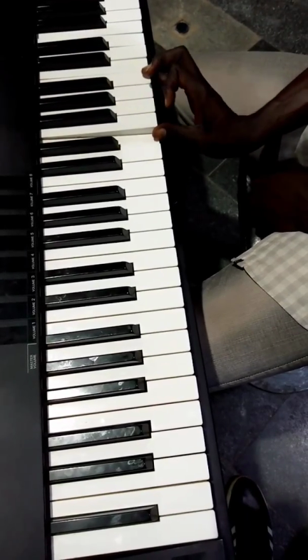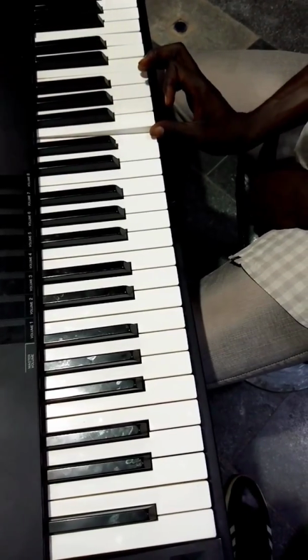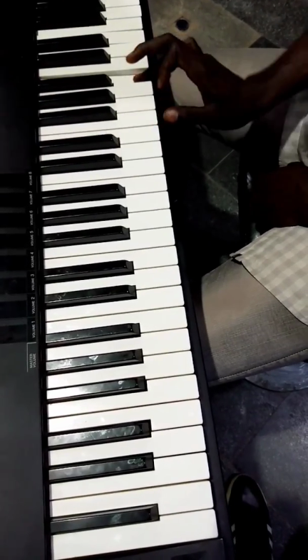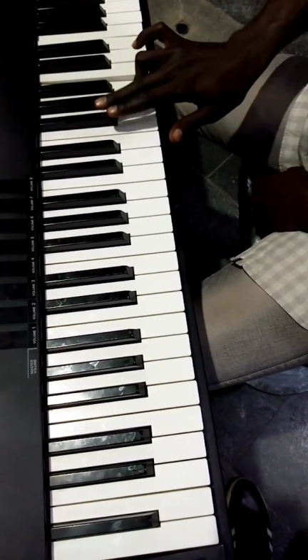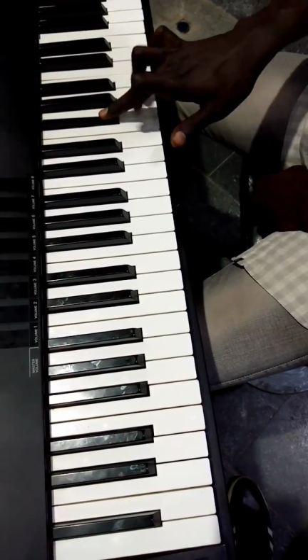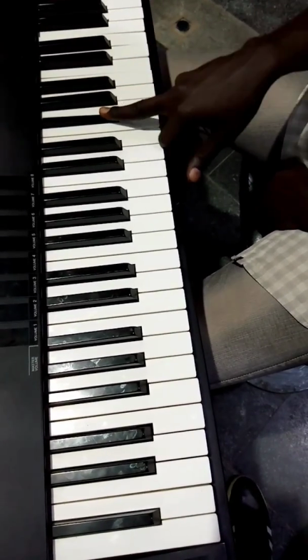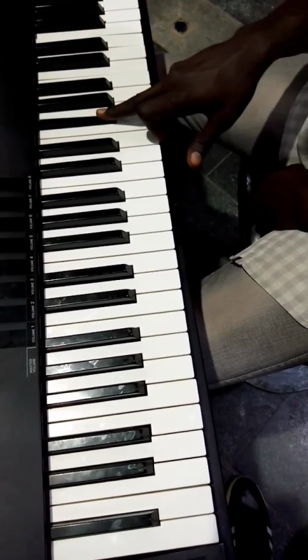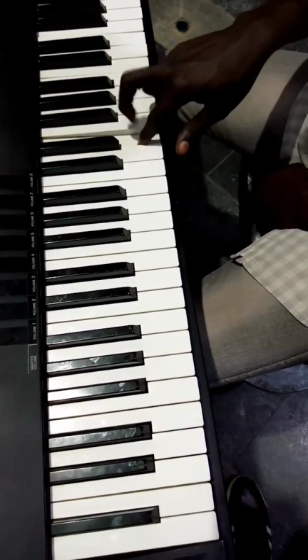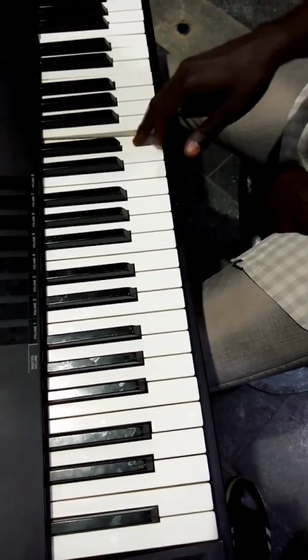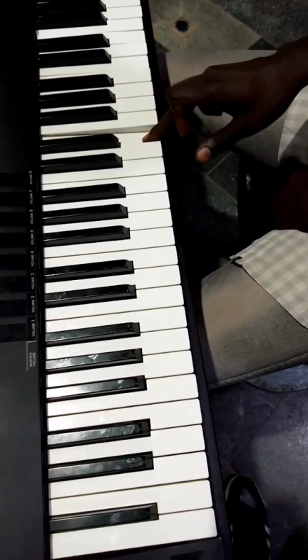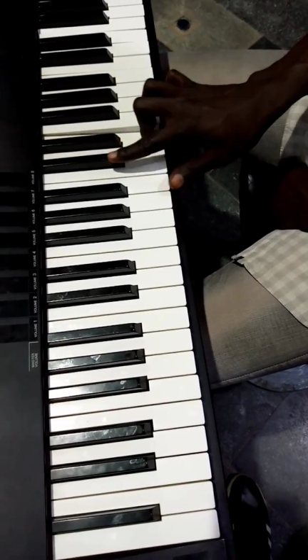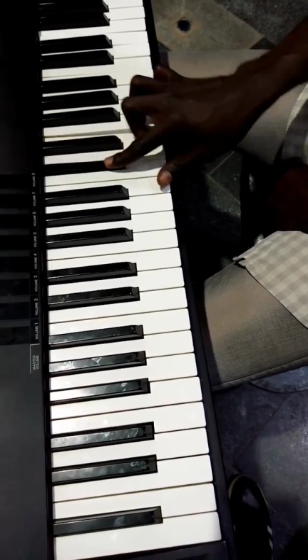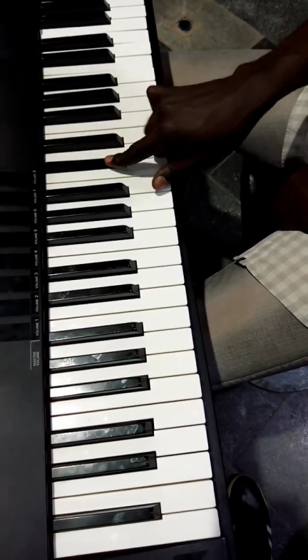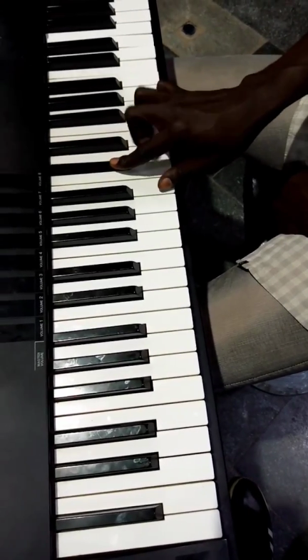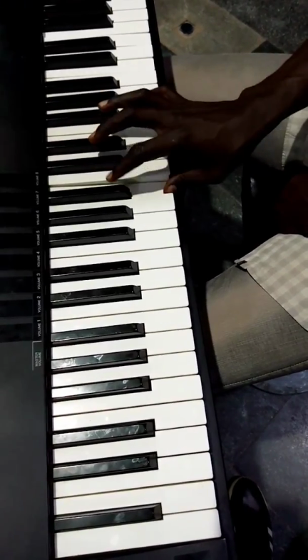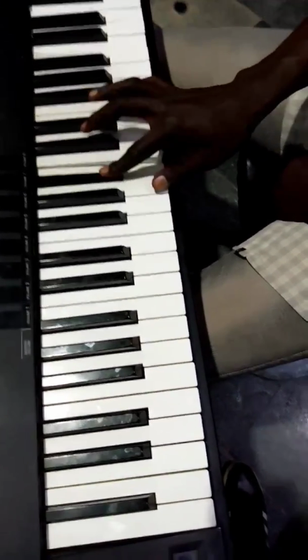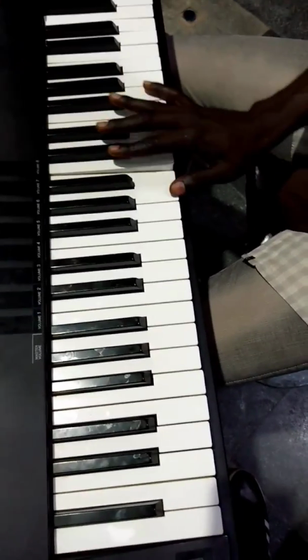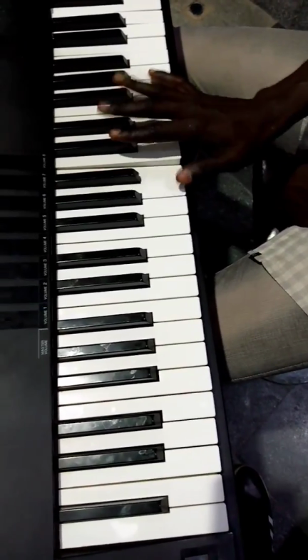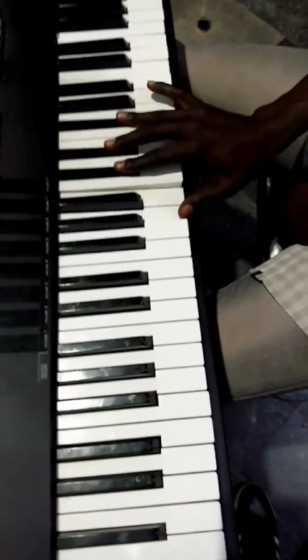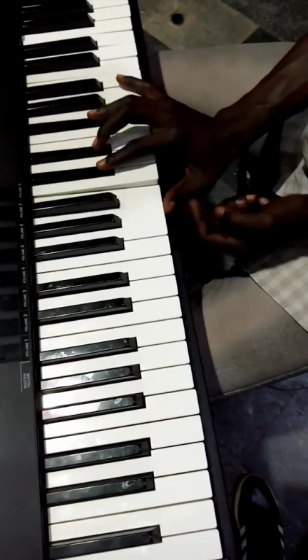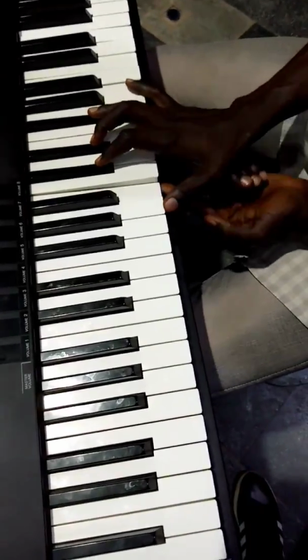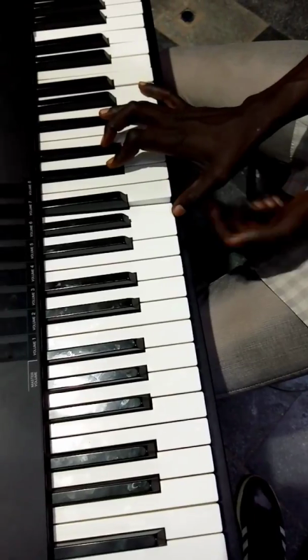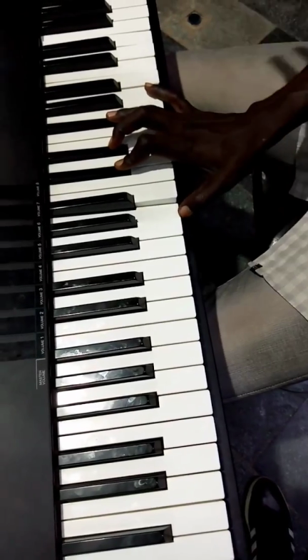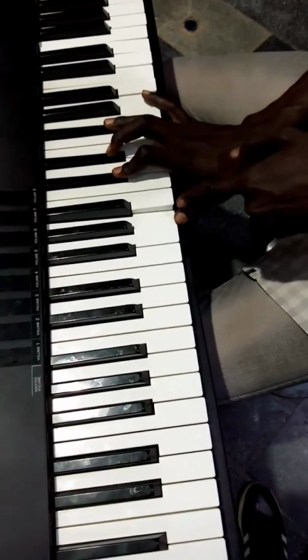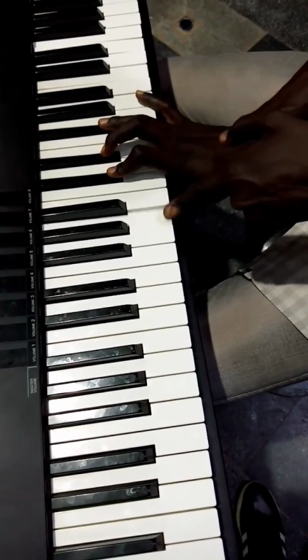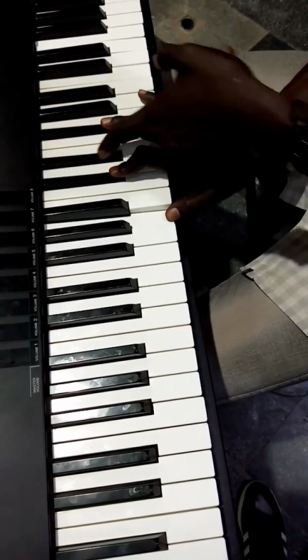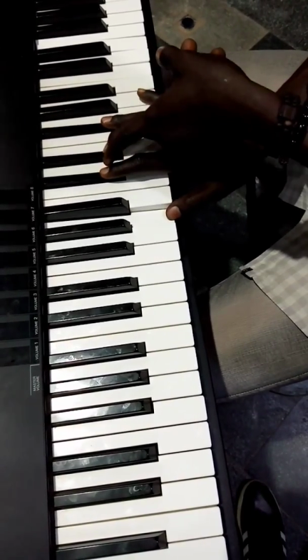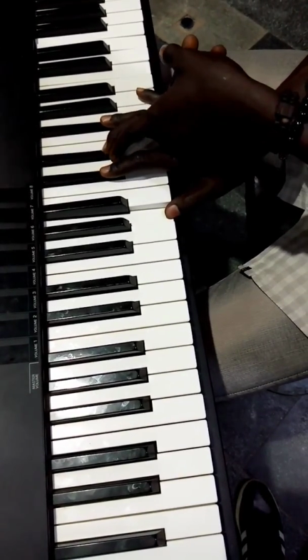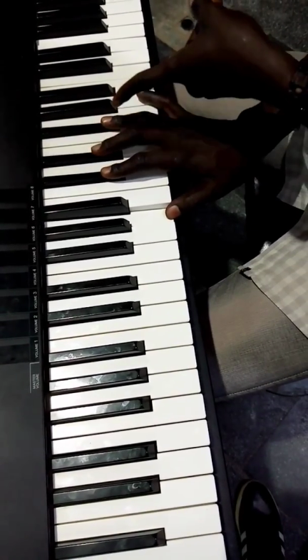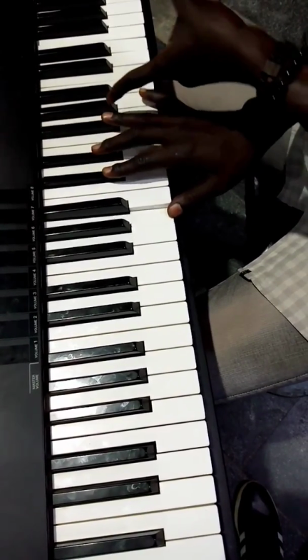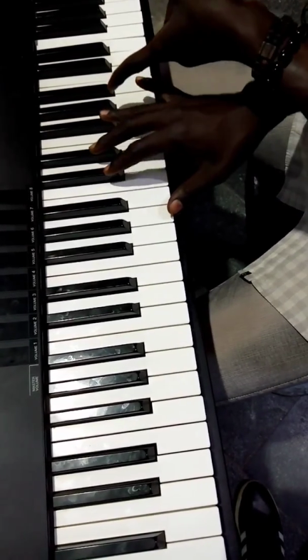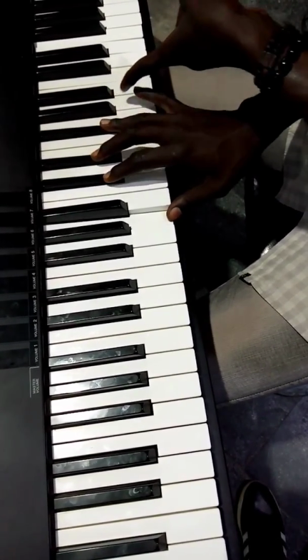Then you come back to your B, to your G flat, to your E, D flat. Then there's a movement that goes like this. The last movement is your A, D flat, E flat, G flat.